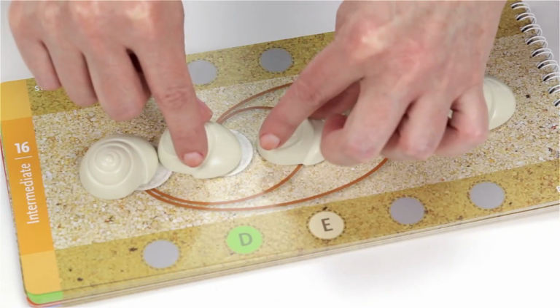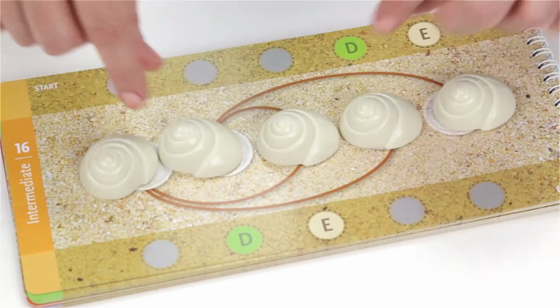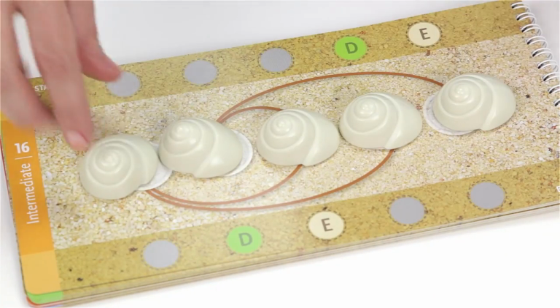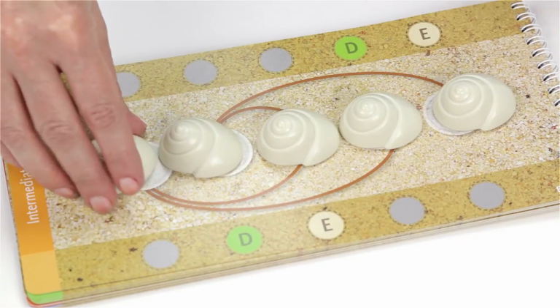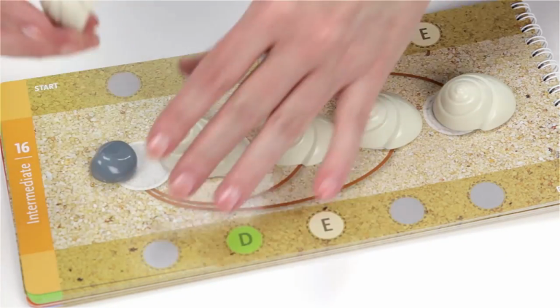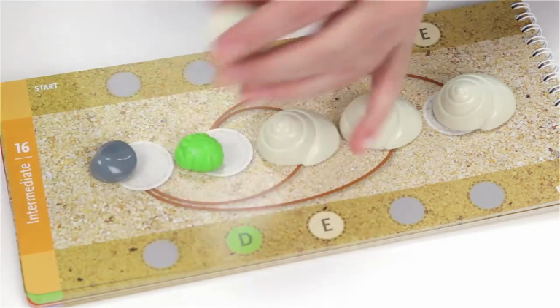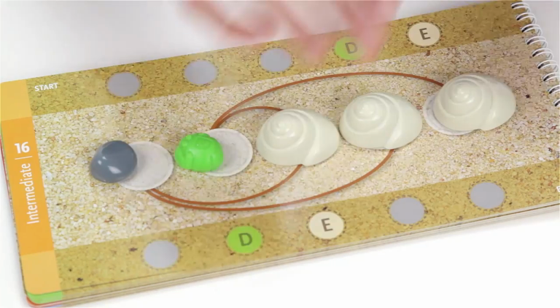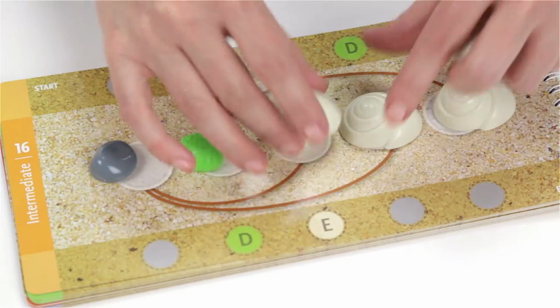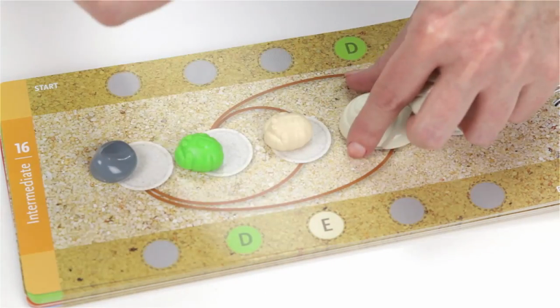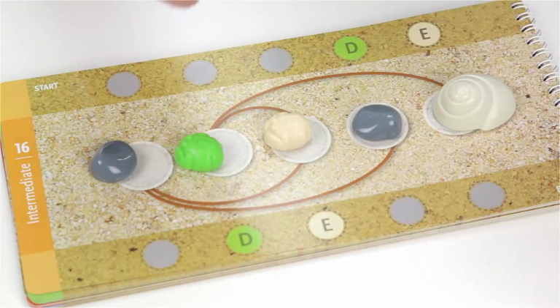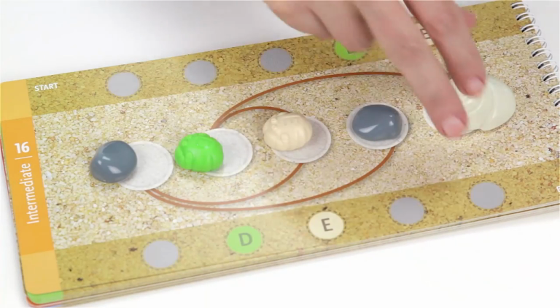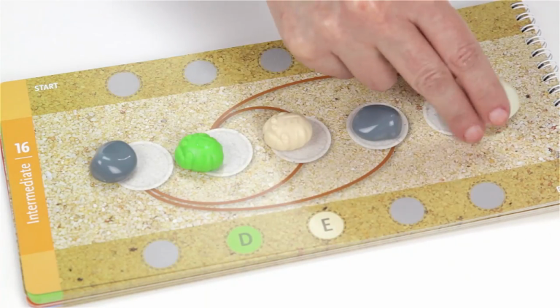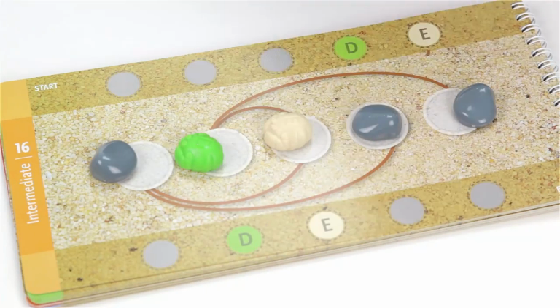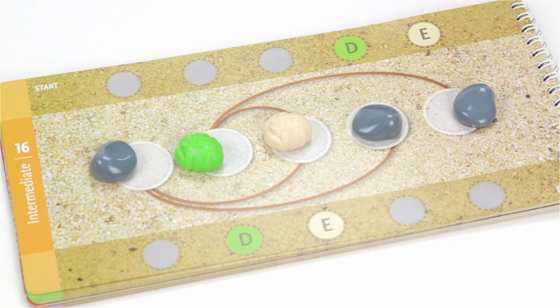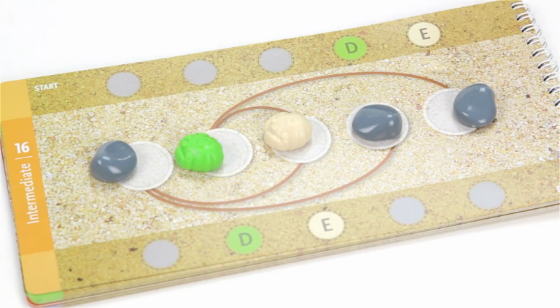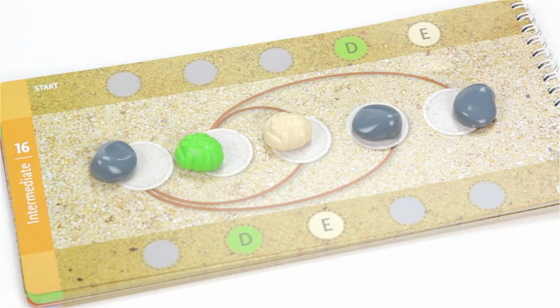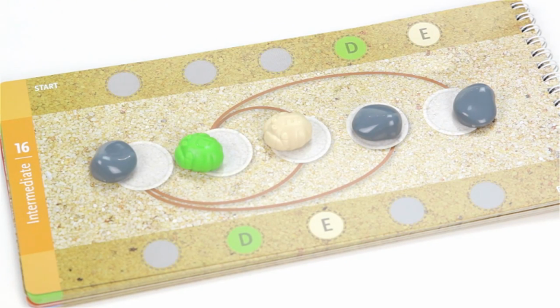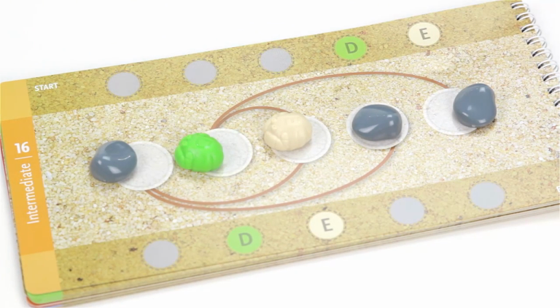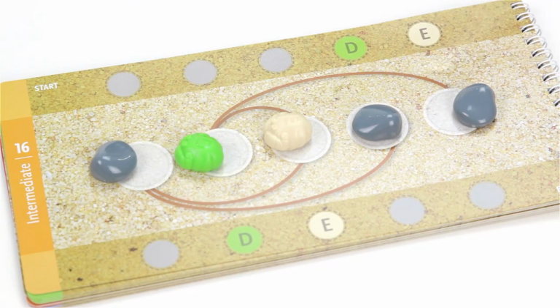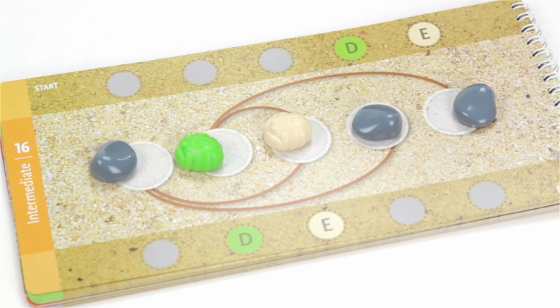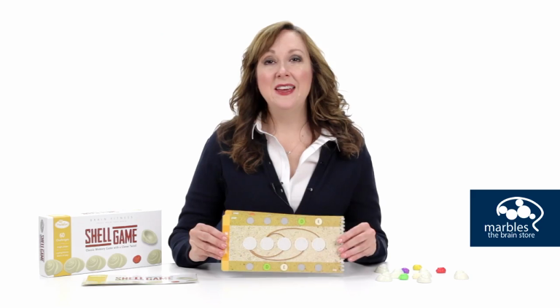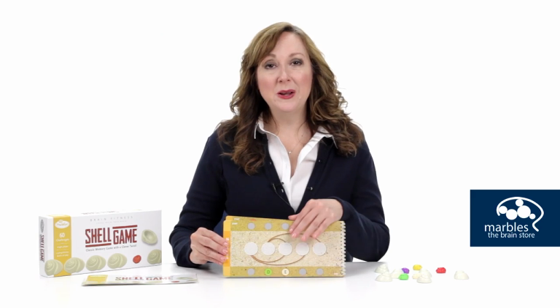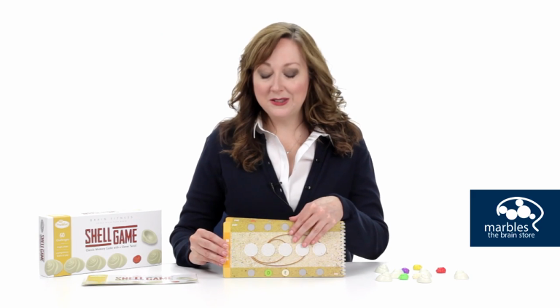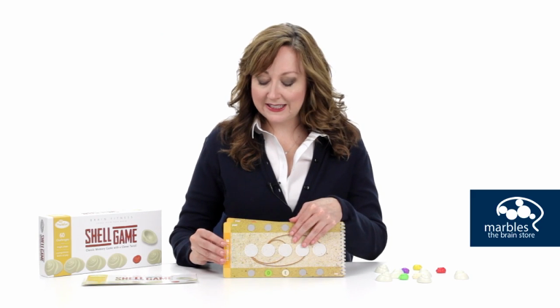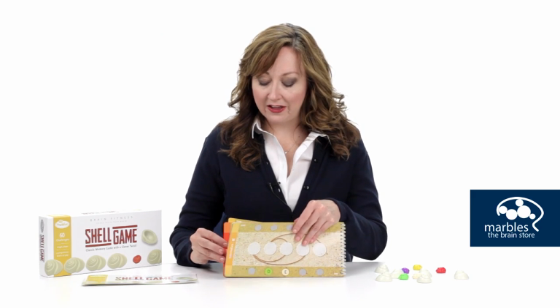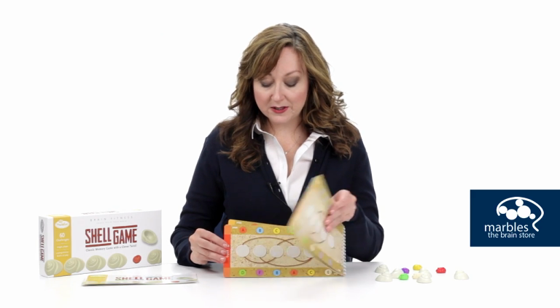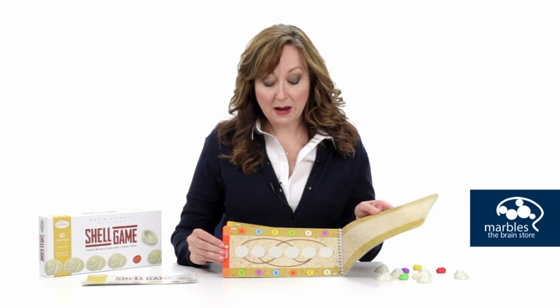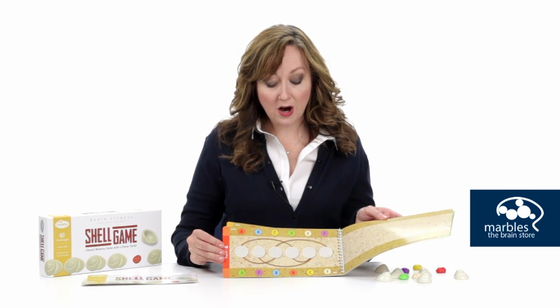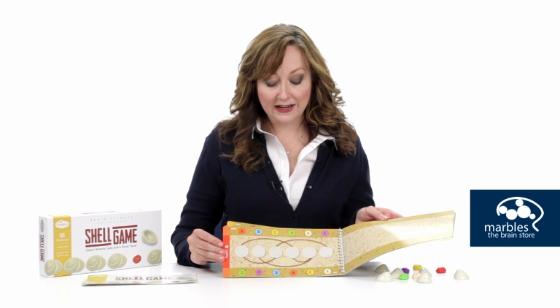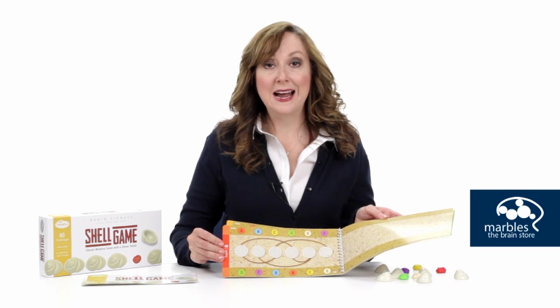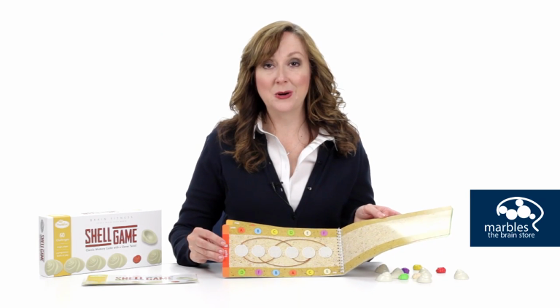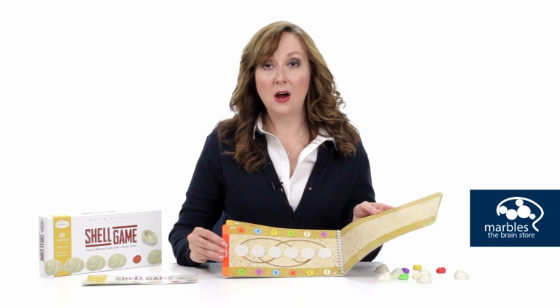Lift the shells to see if the crabs match the end position at the bottom of the sheet. If they do, you solve the challenge. The game includes 60 challenges, which get more complicated as it goes along.